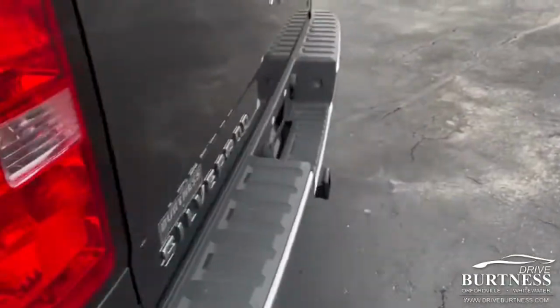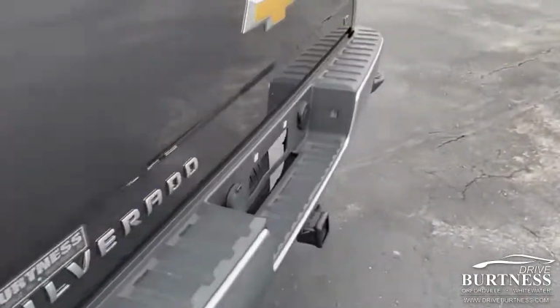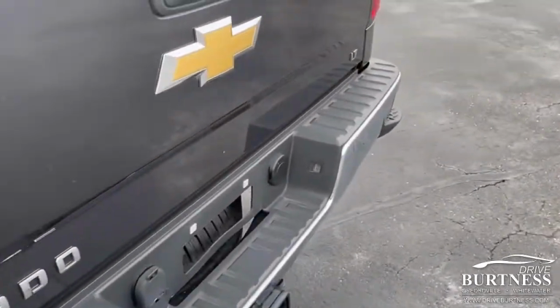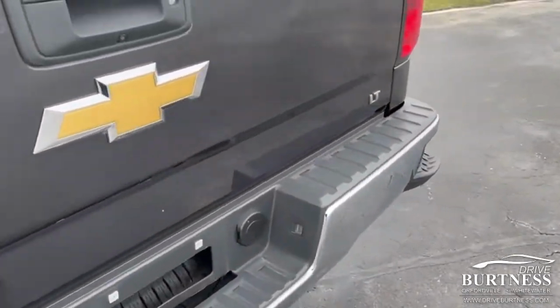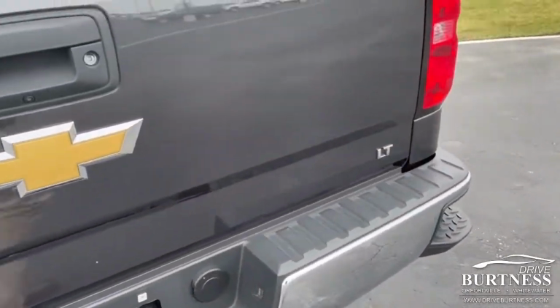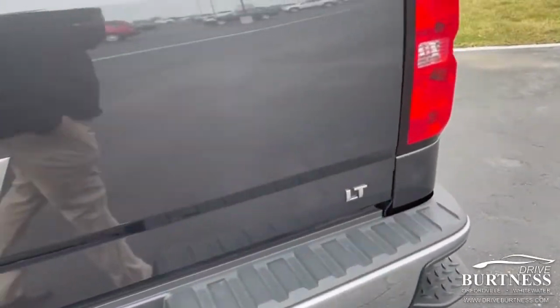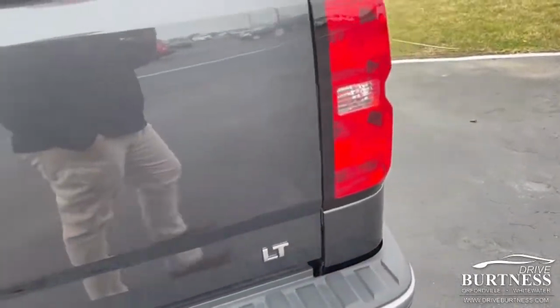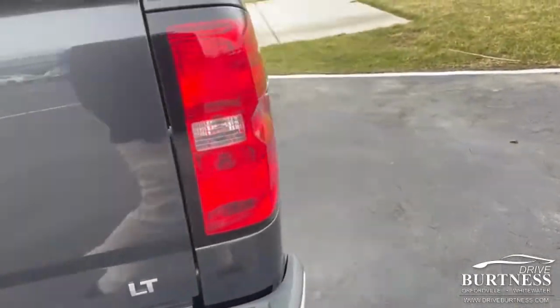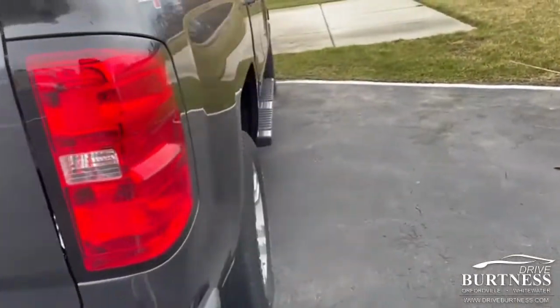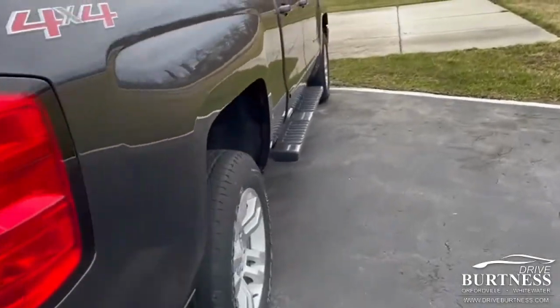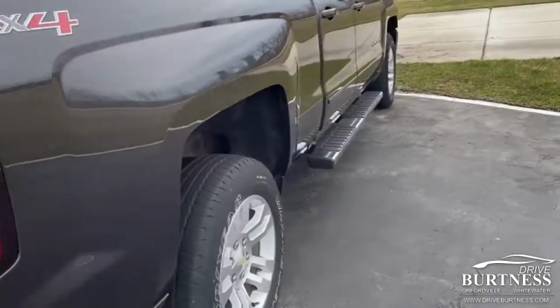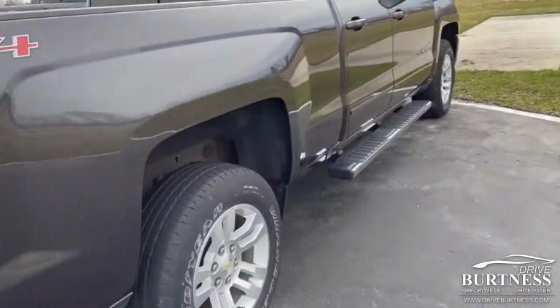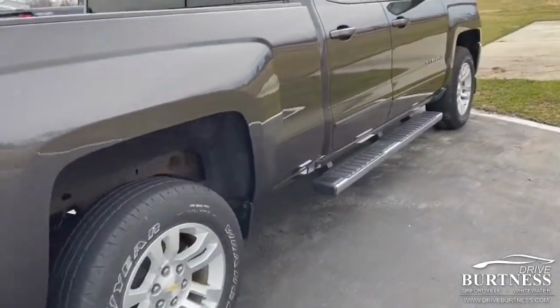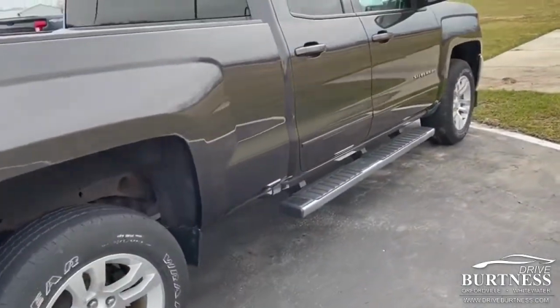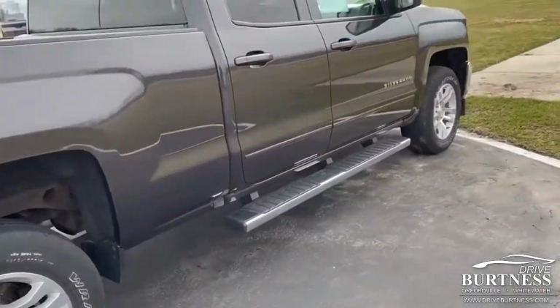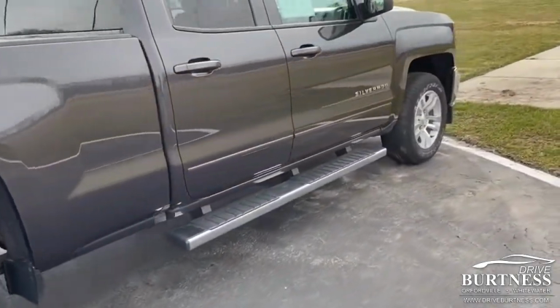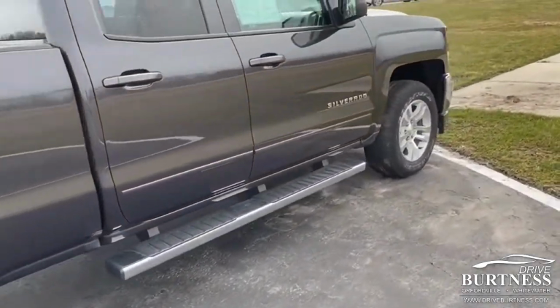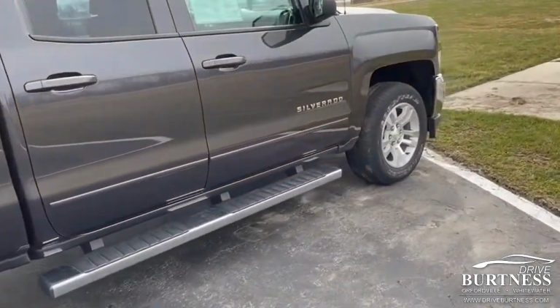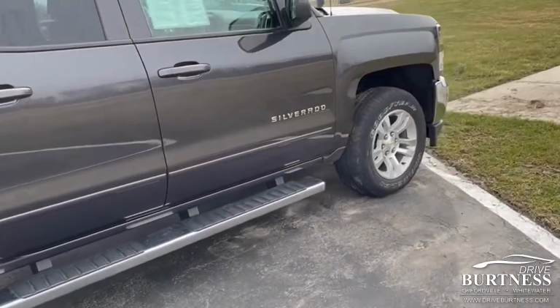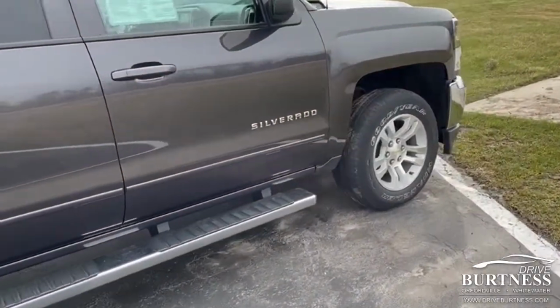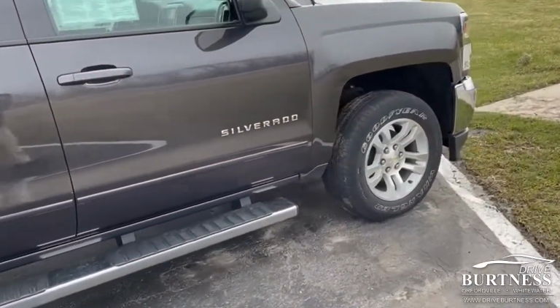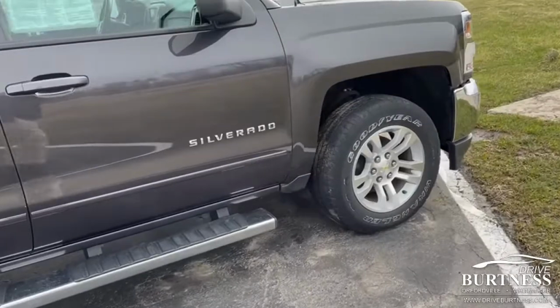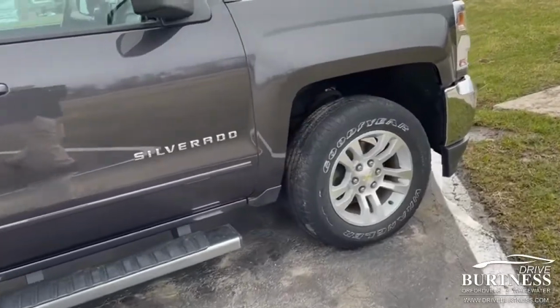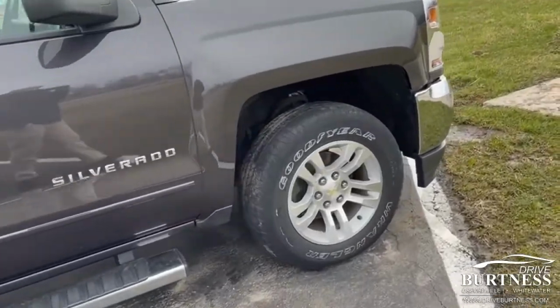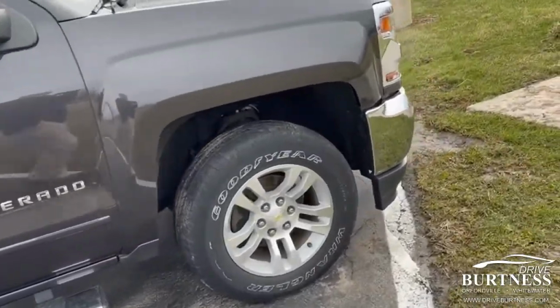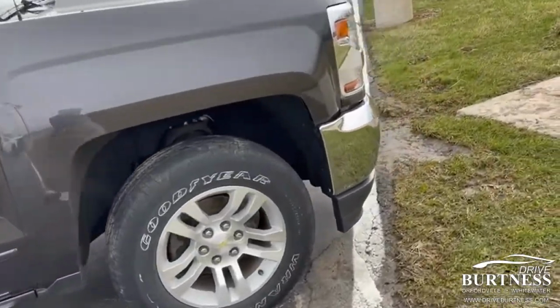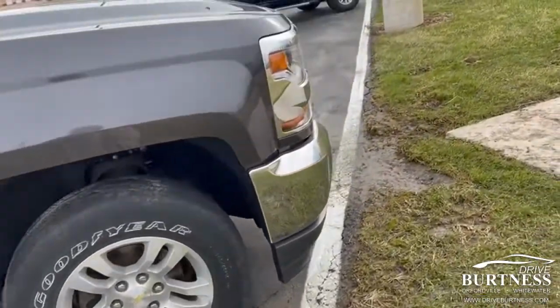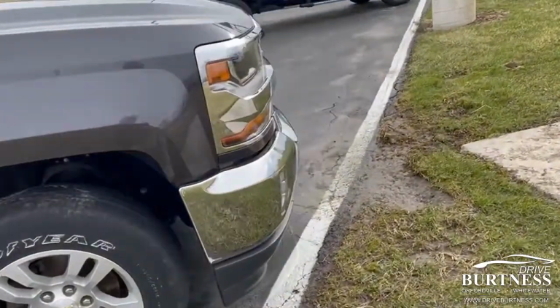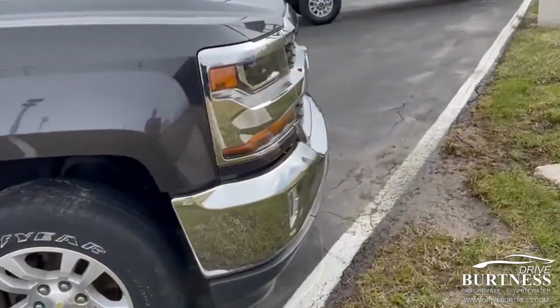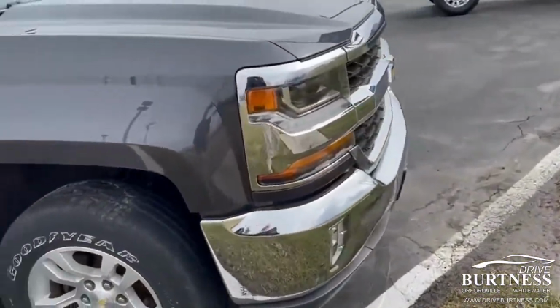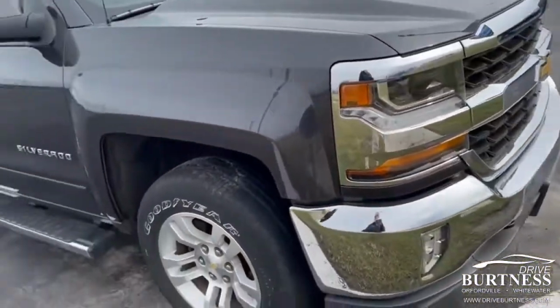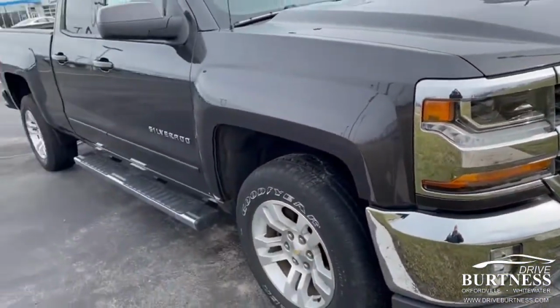2016 LT double cab. Certified pre-owned, priced at $33,988.